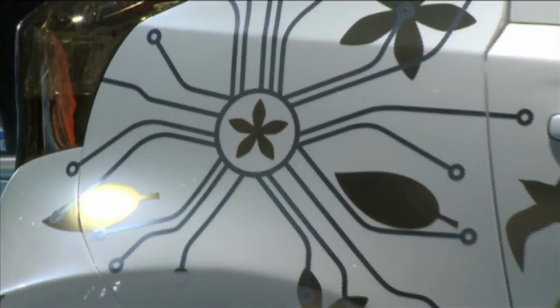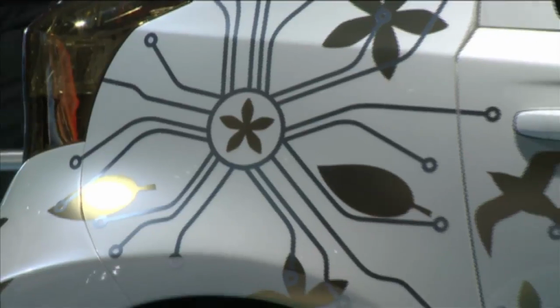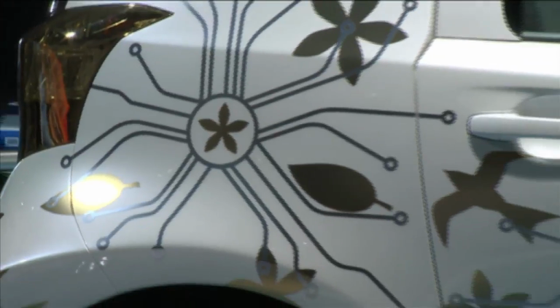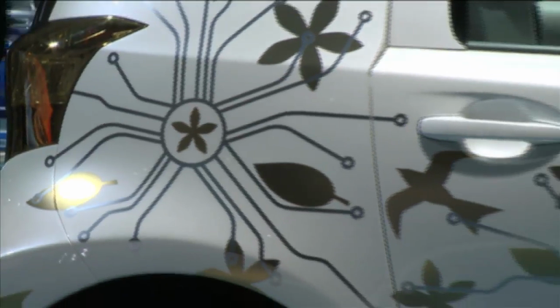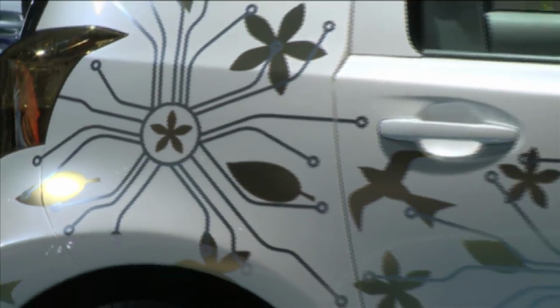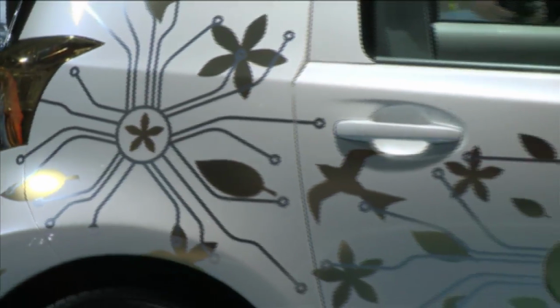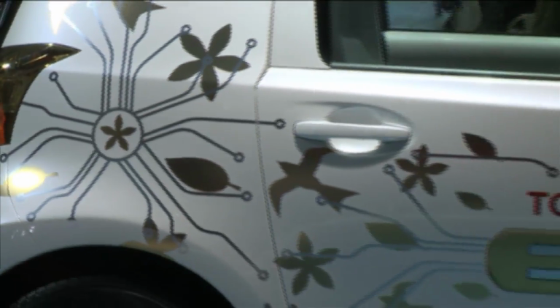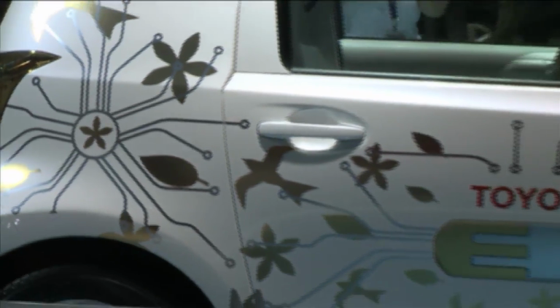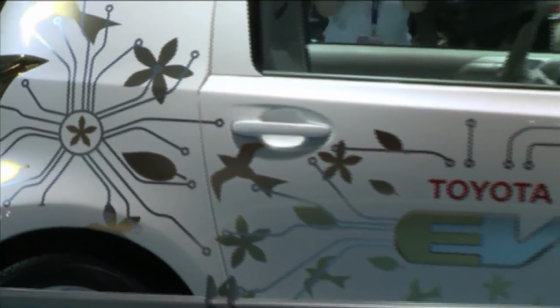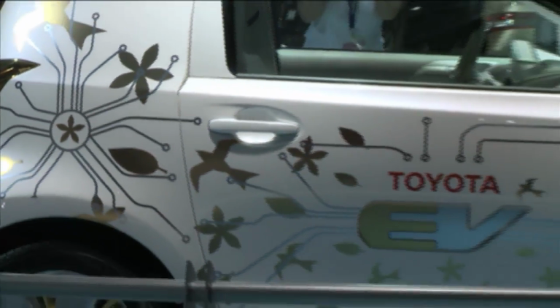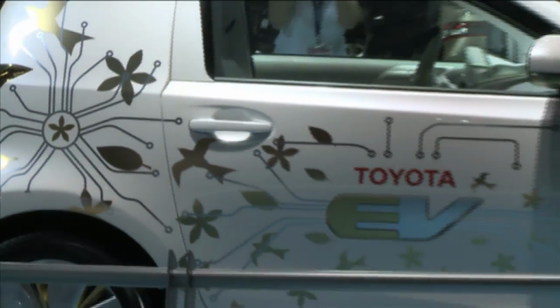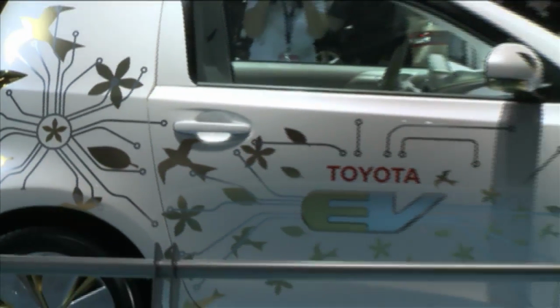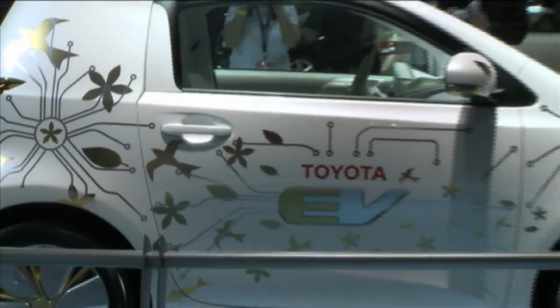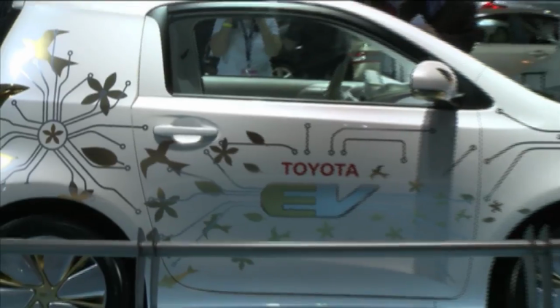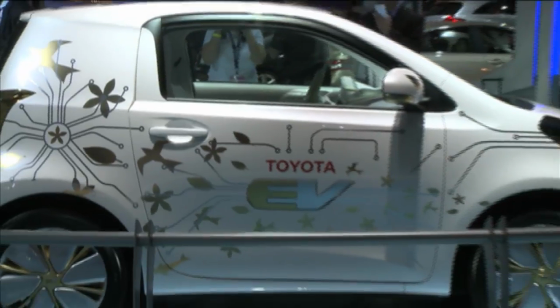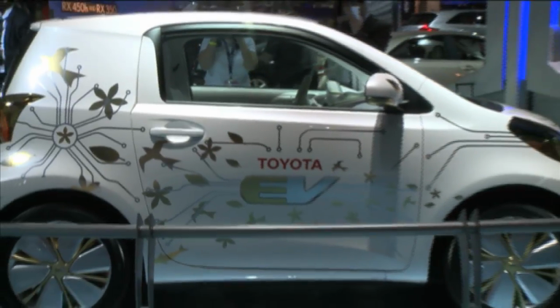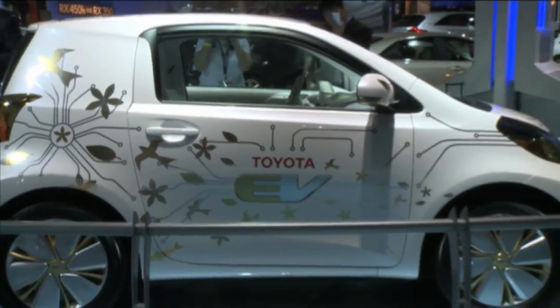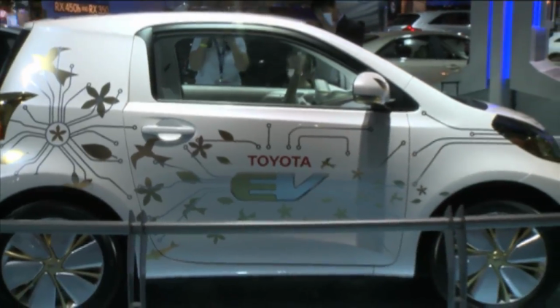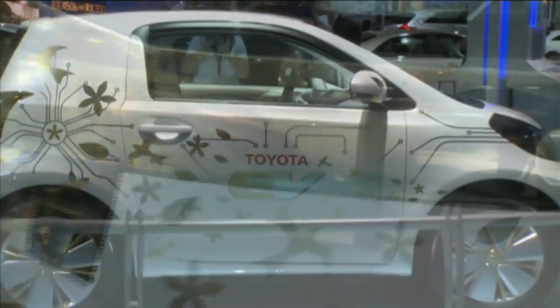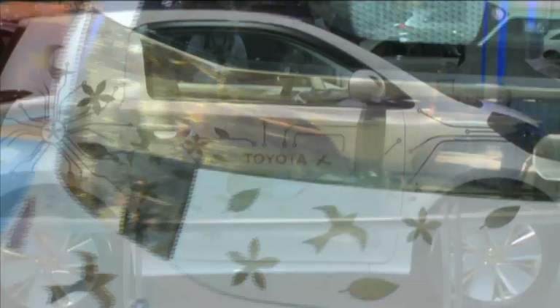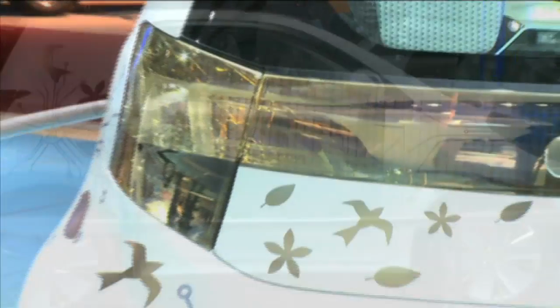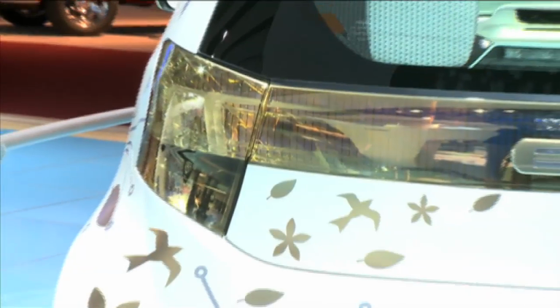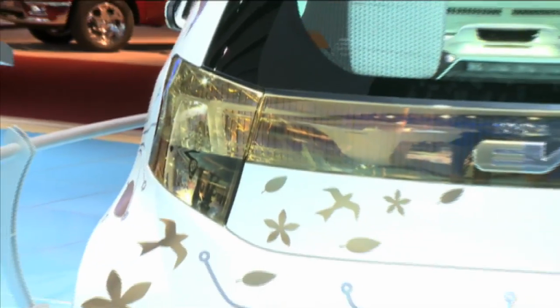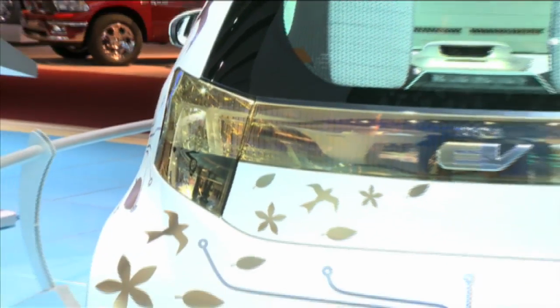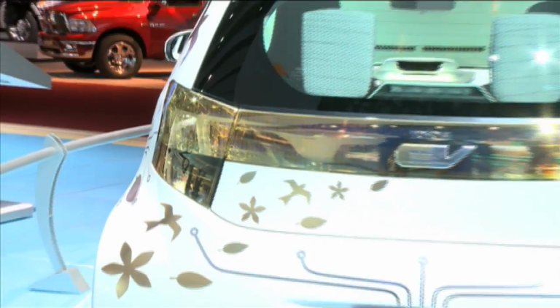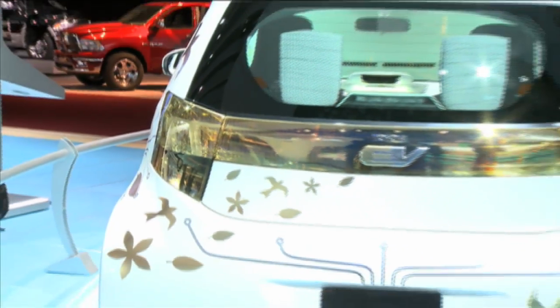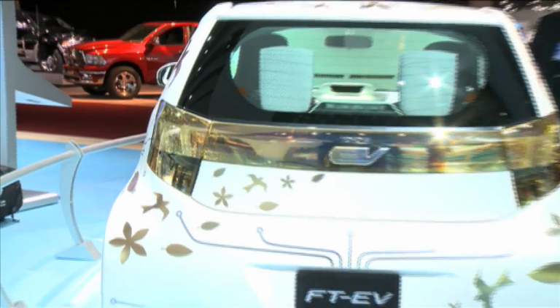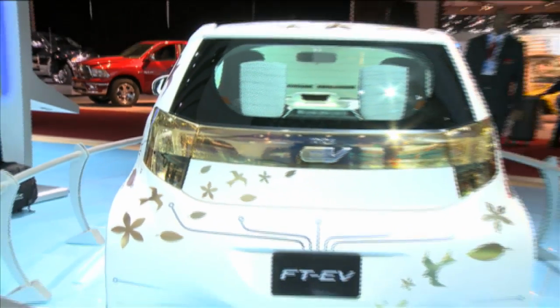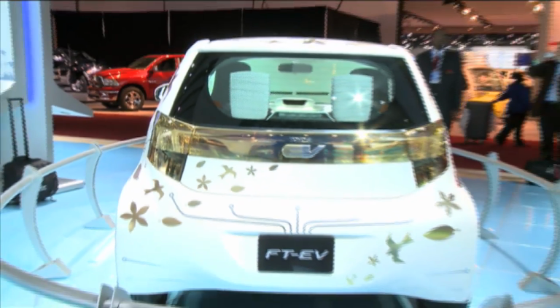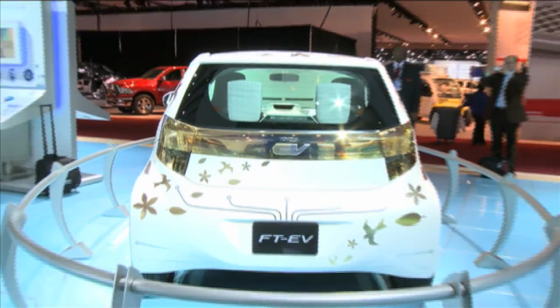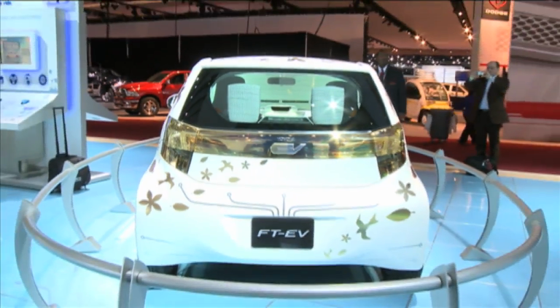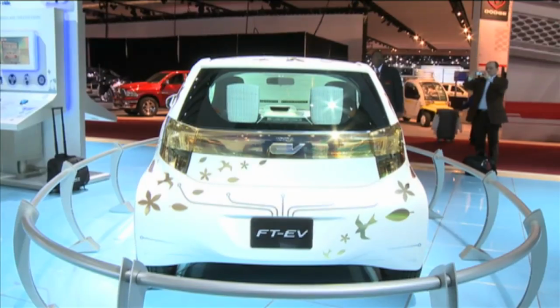If the FT-EV were to make it into production, we would hope that it would make it without the gold bird and leaf pattern down the hood and flanks, as well as the gold amber appliques that are on the nose and hatch.